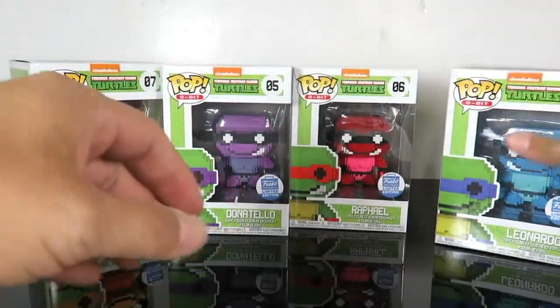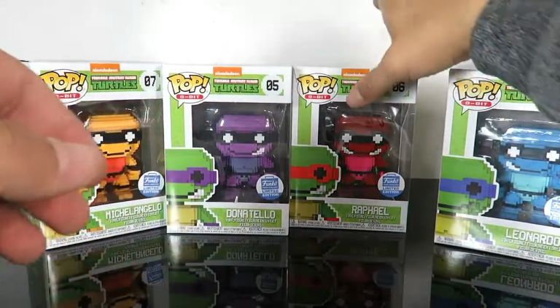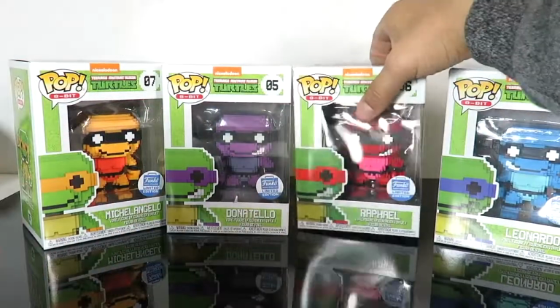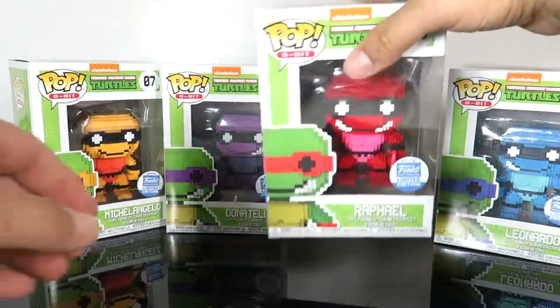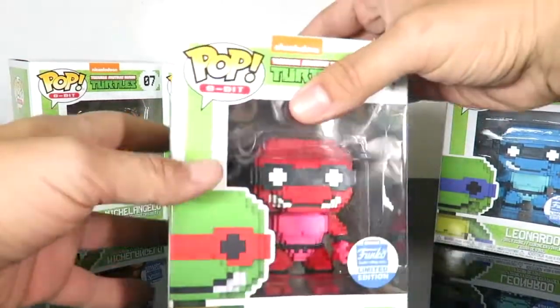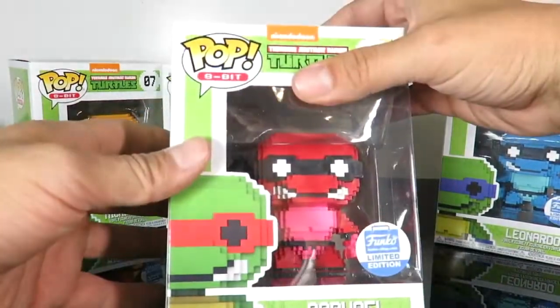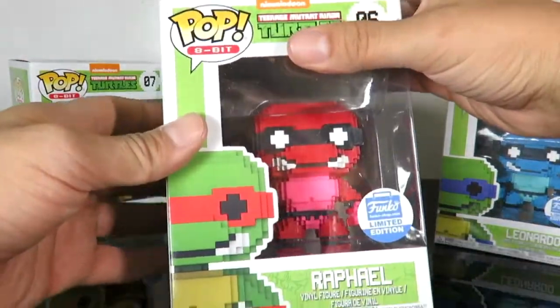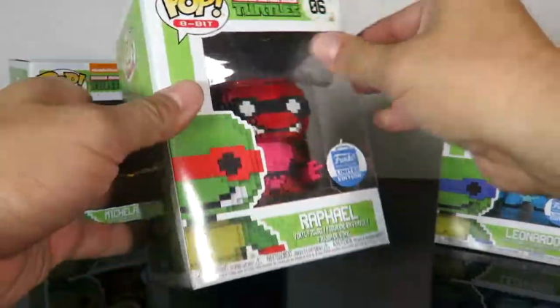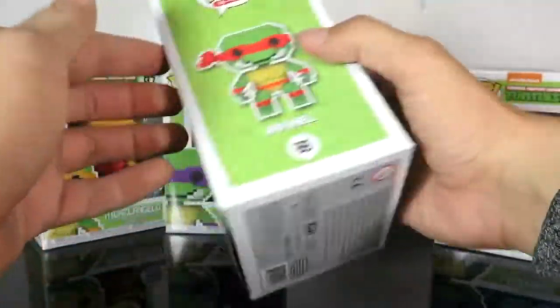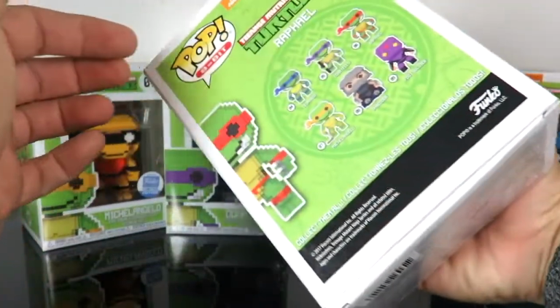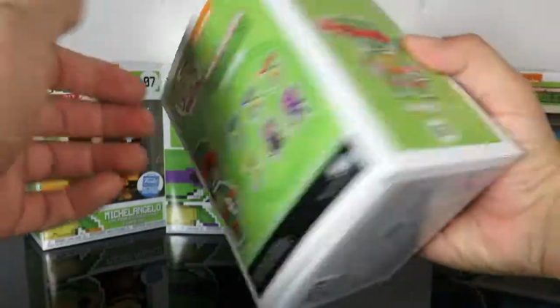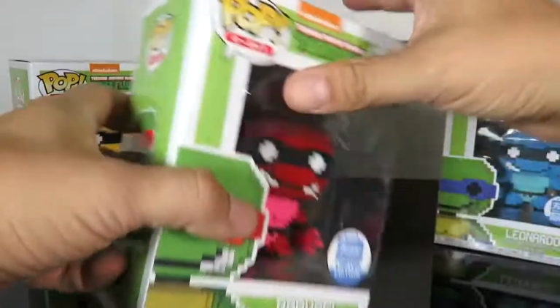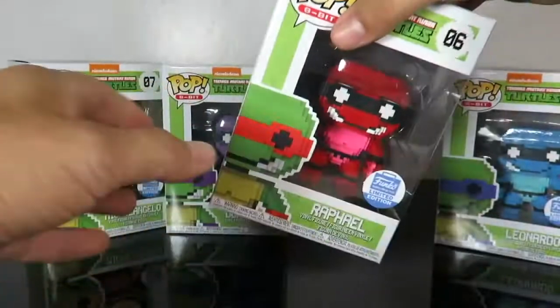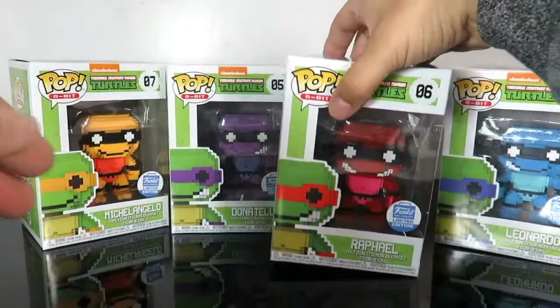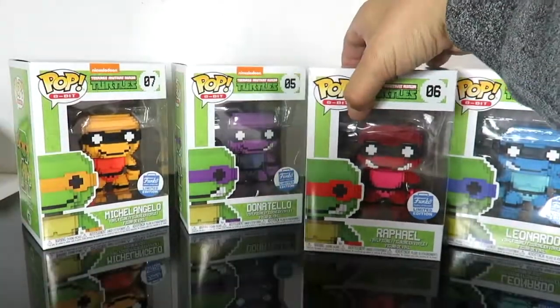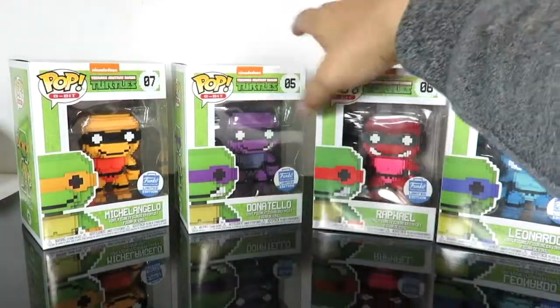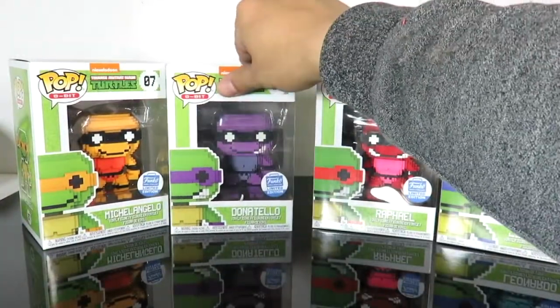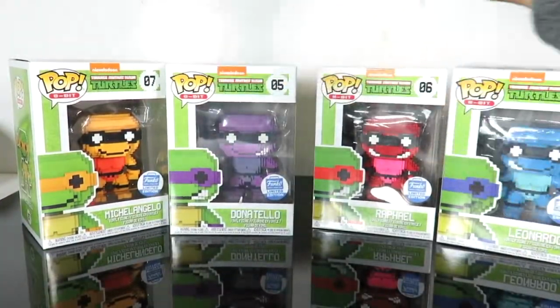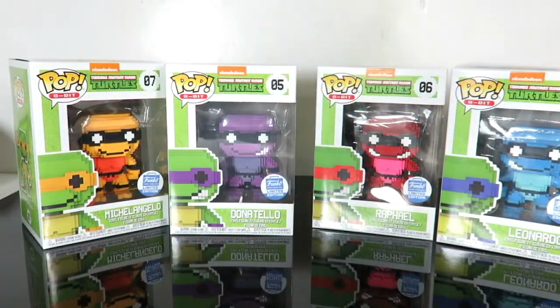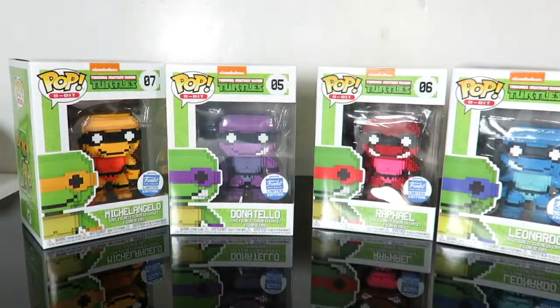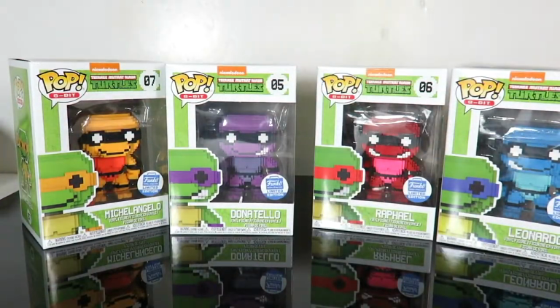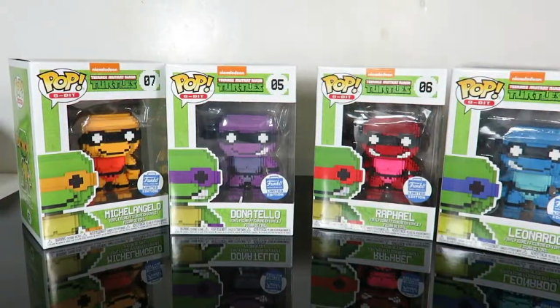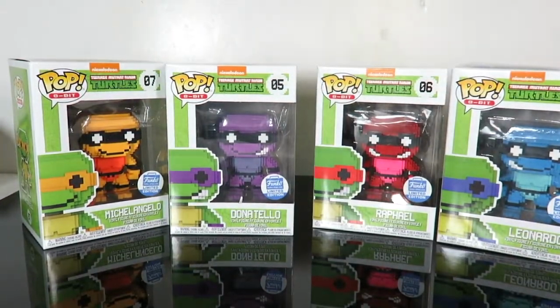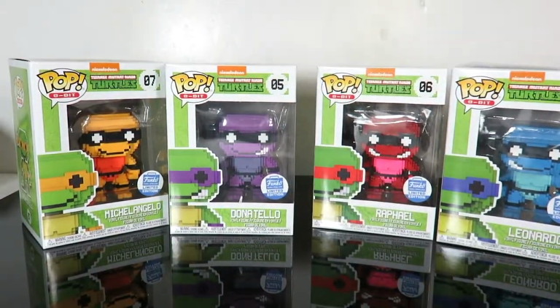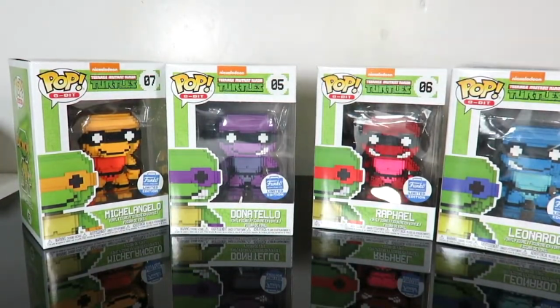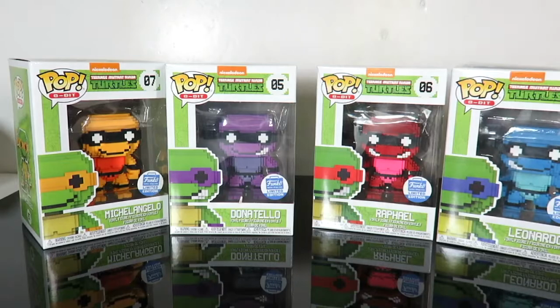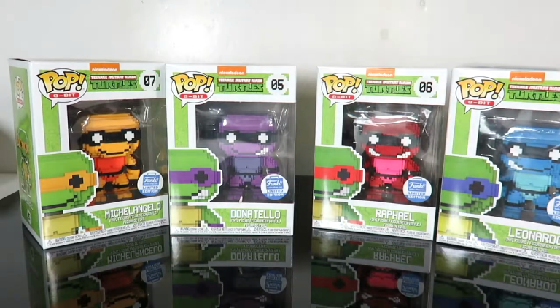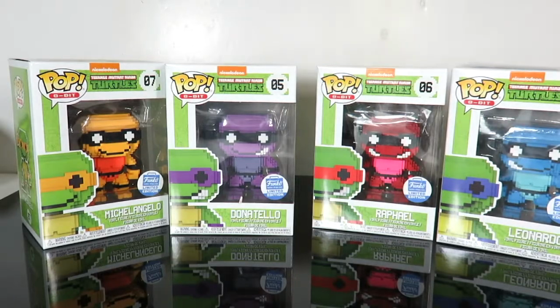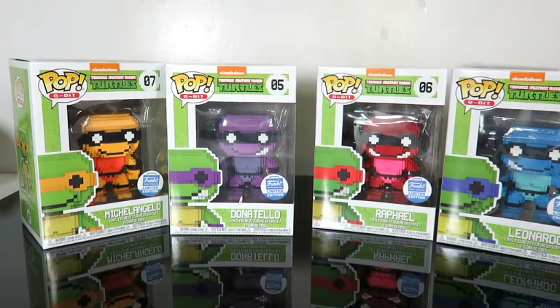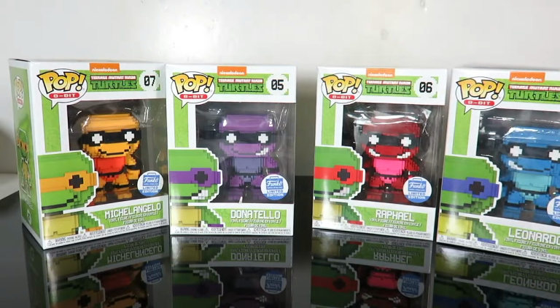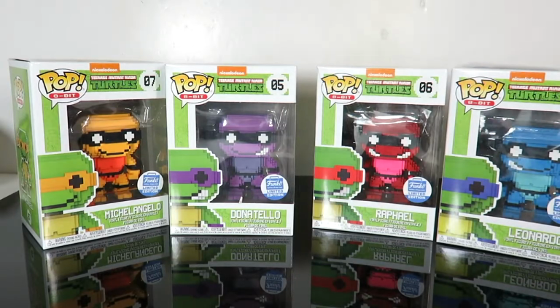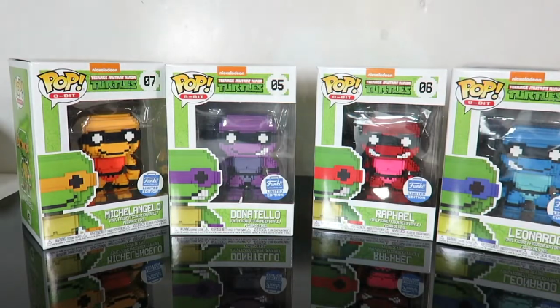There's no real difference on them. Me being a big turtle fan, I had to pick these up because I love the Ninja Turtles. But yes, they look really cool in this neon color. So what we're going to do is take them all out and take a close look at each pop.